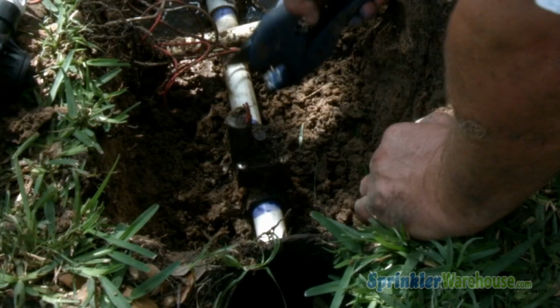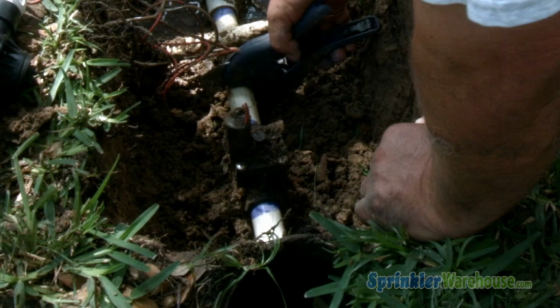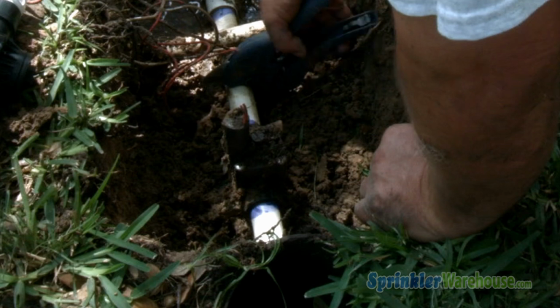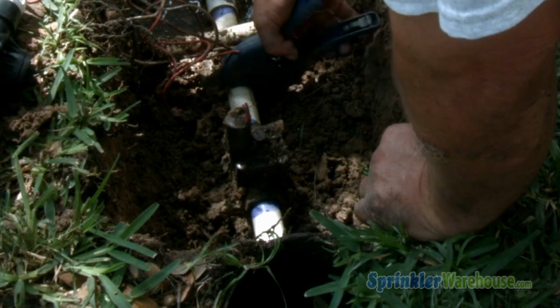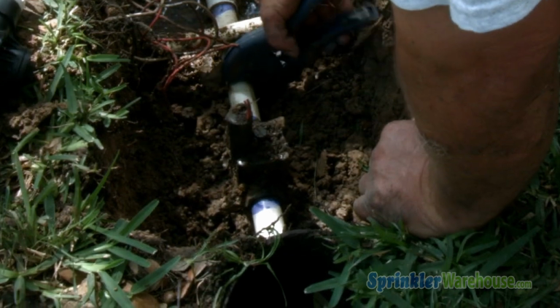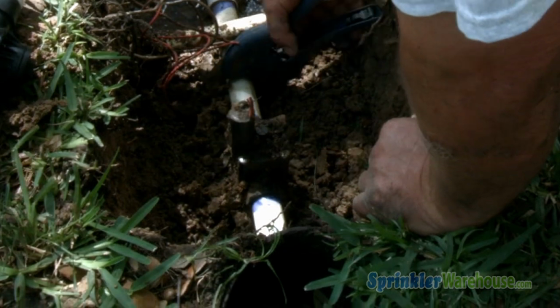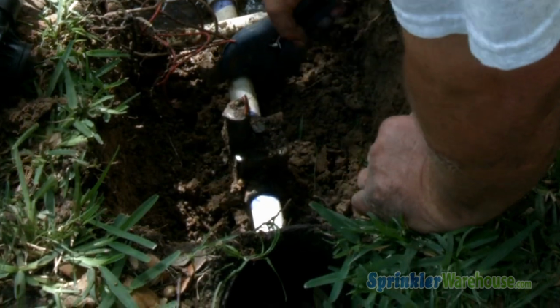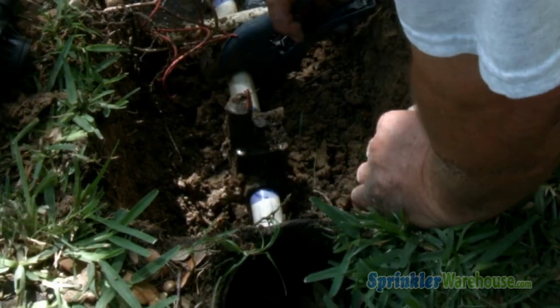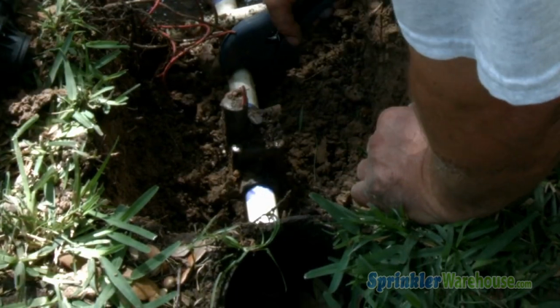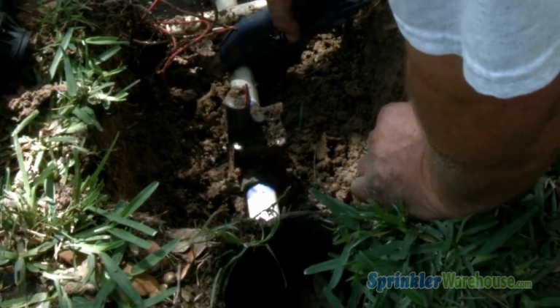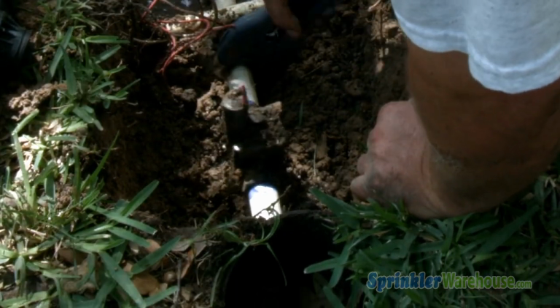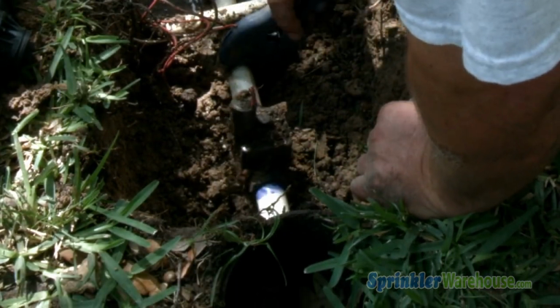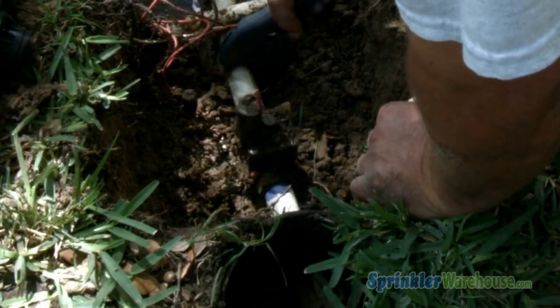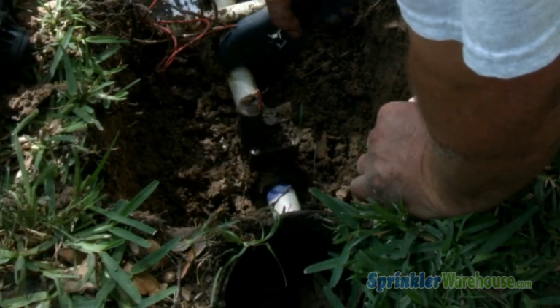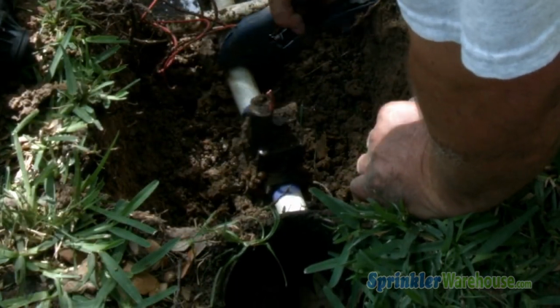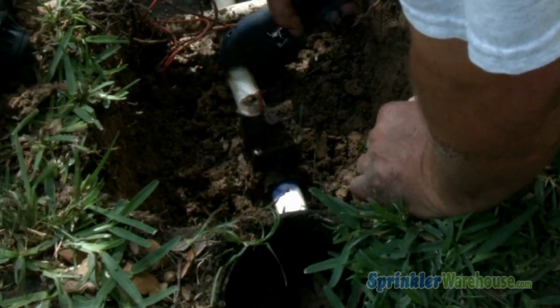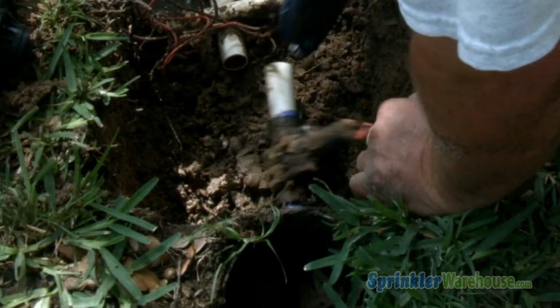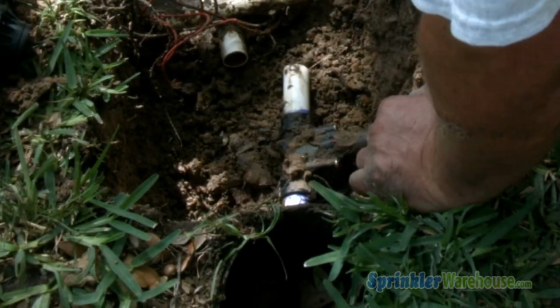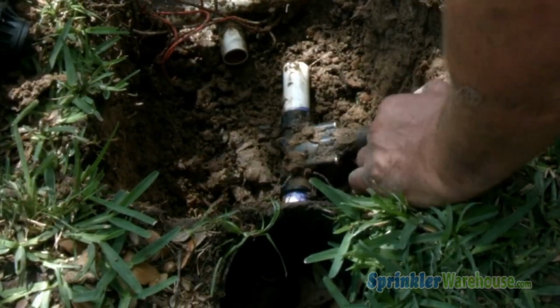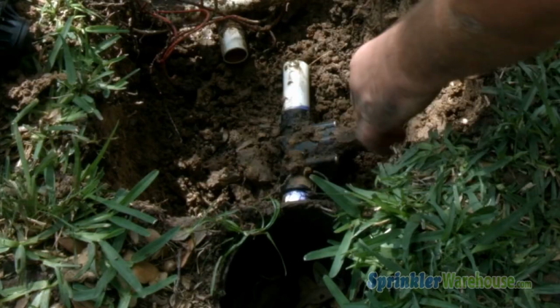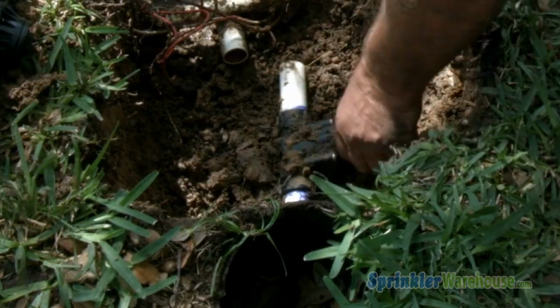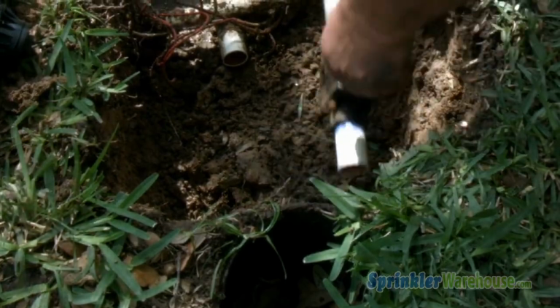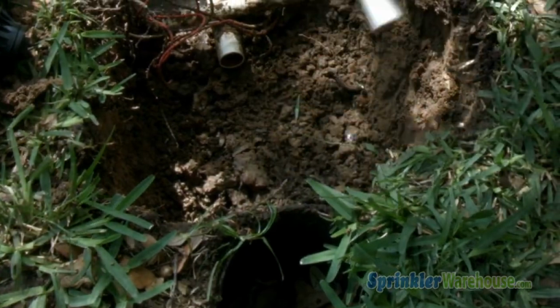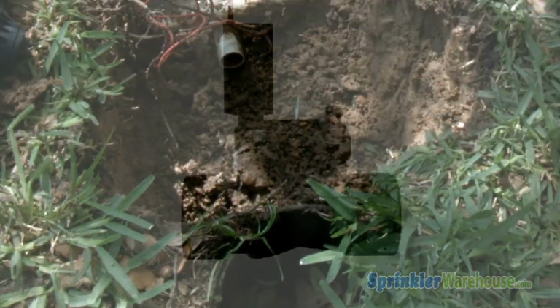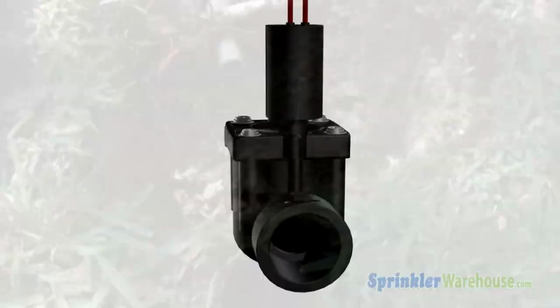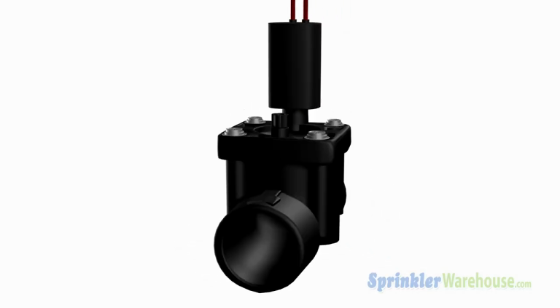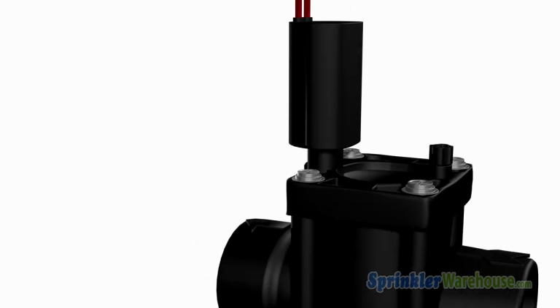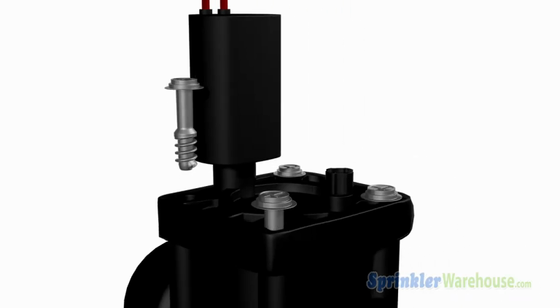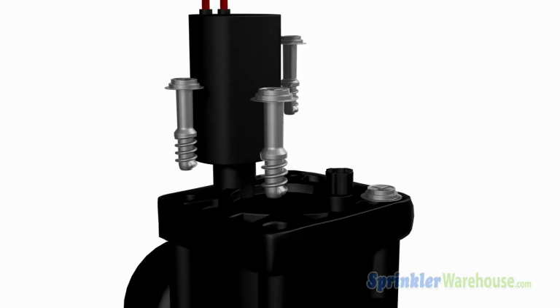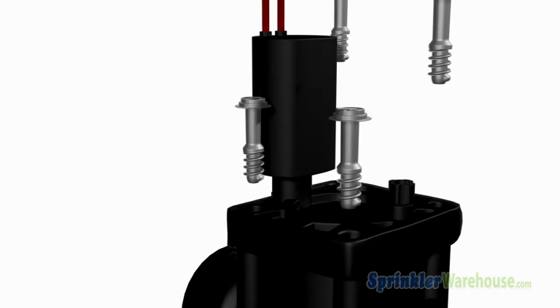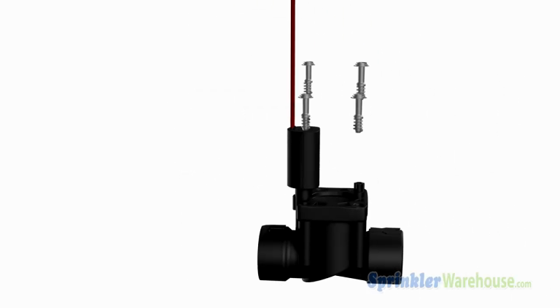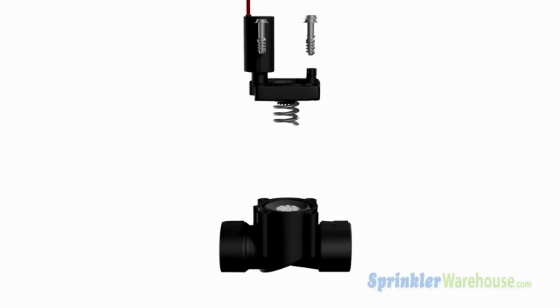If the valve body is cracked, which is rare, or the valve you're replacing is no longer available for purchase, then you would have to replace the entire valve. Otherwise, you can replace the top and internals.